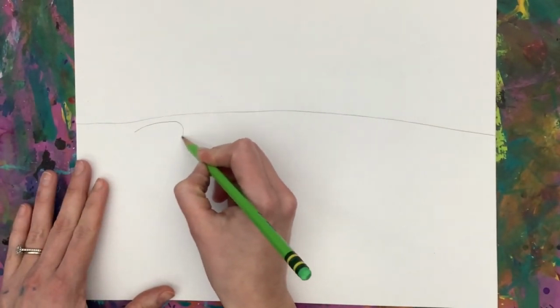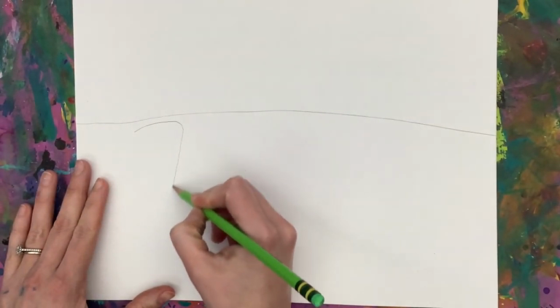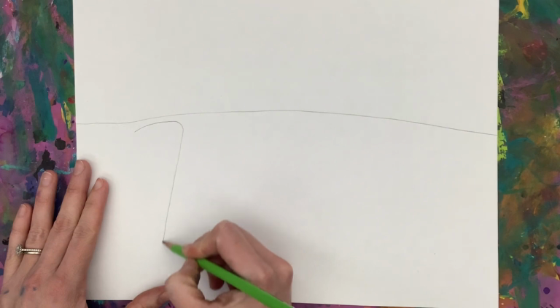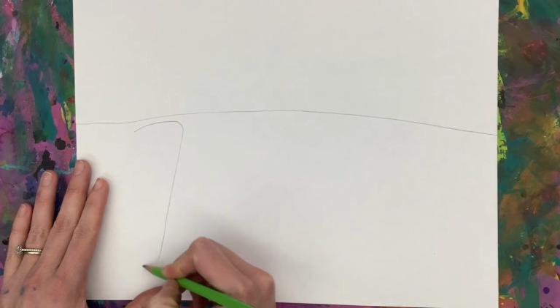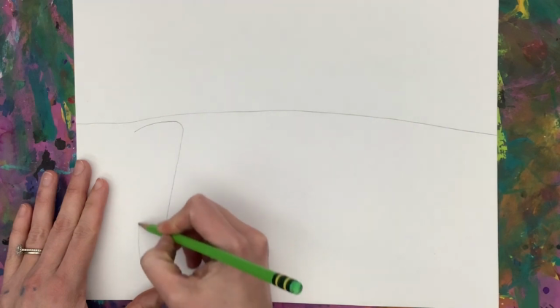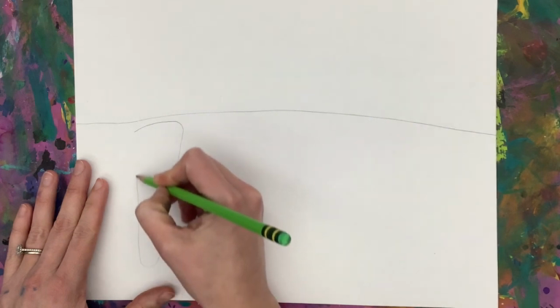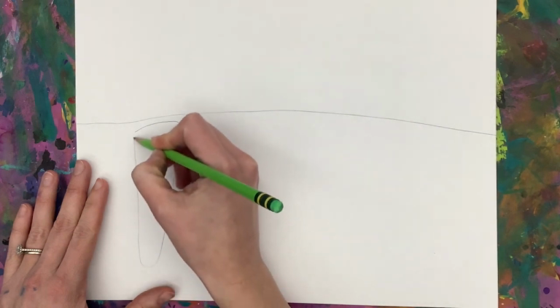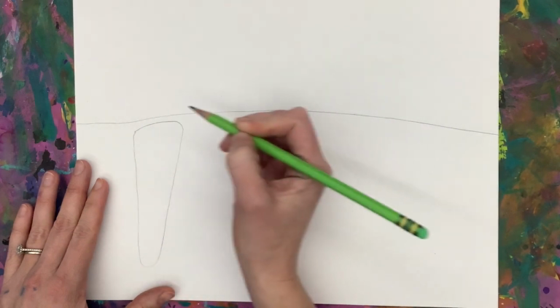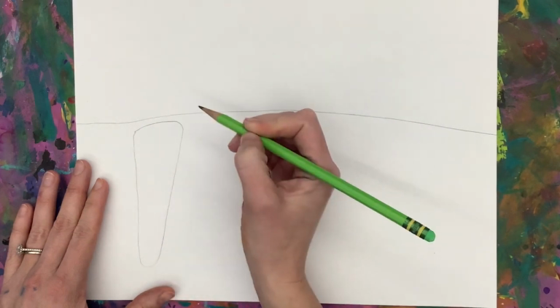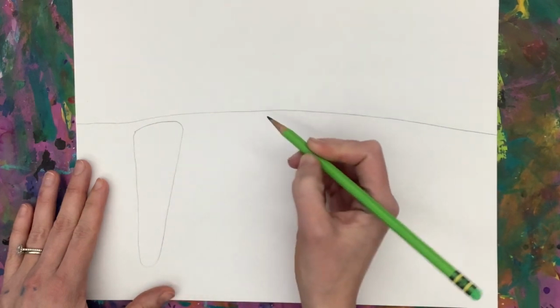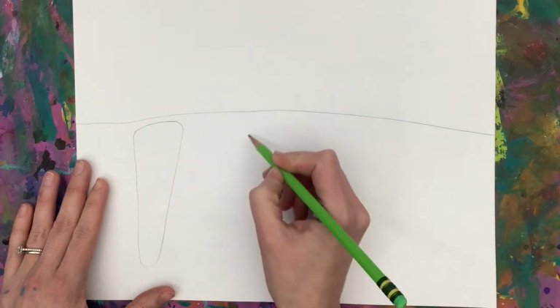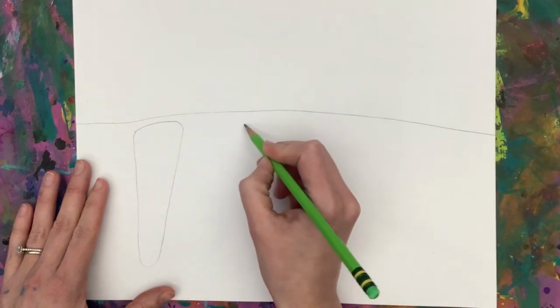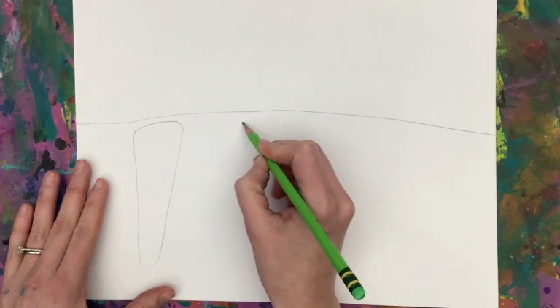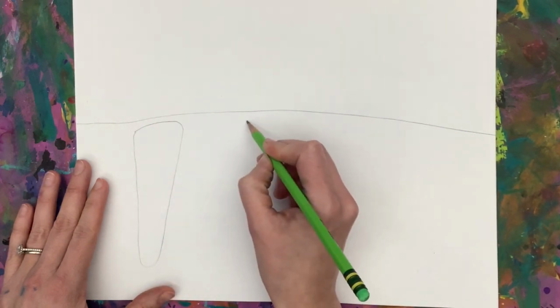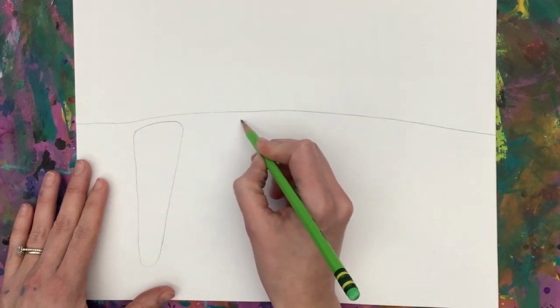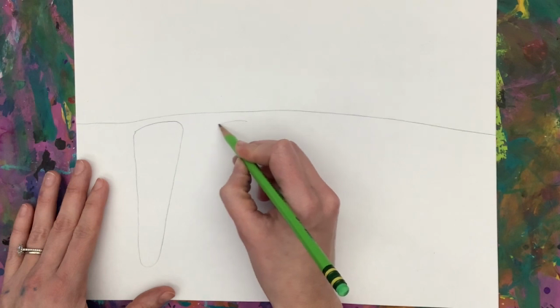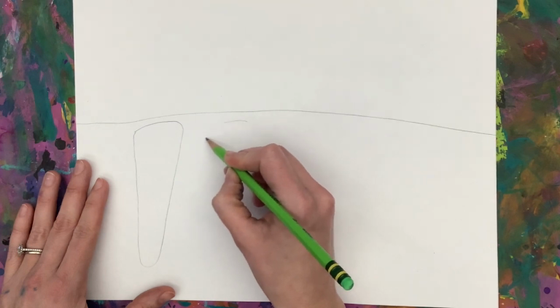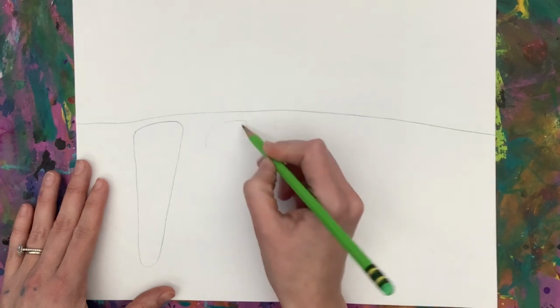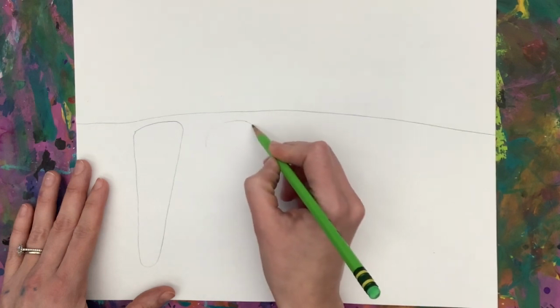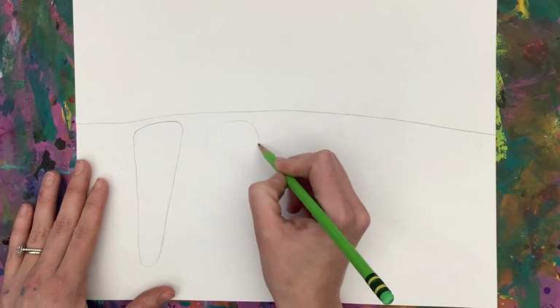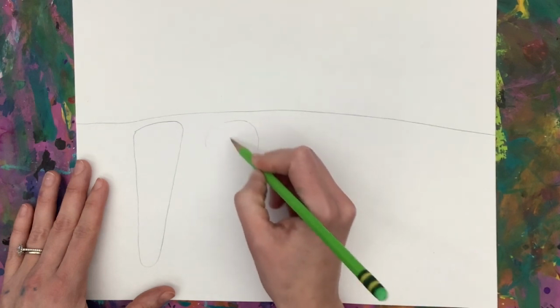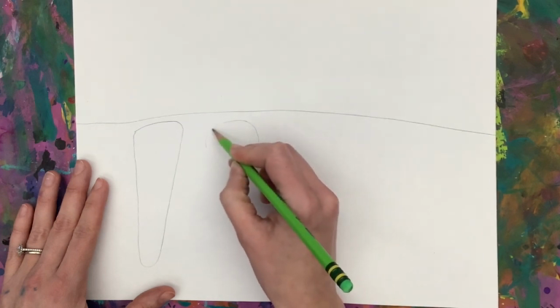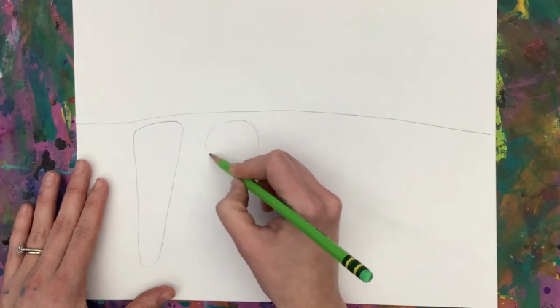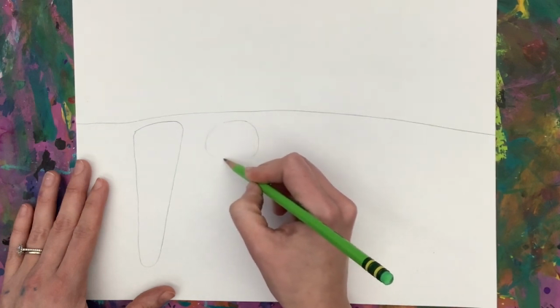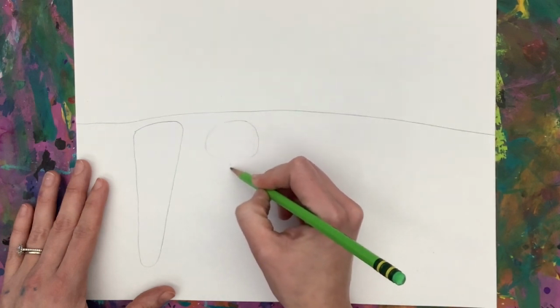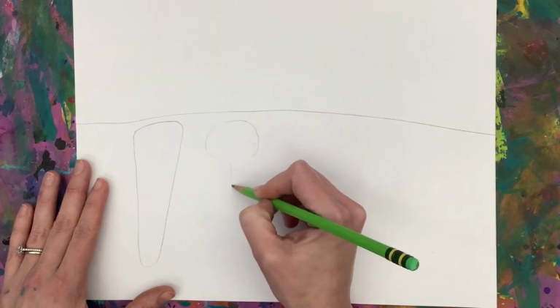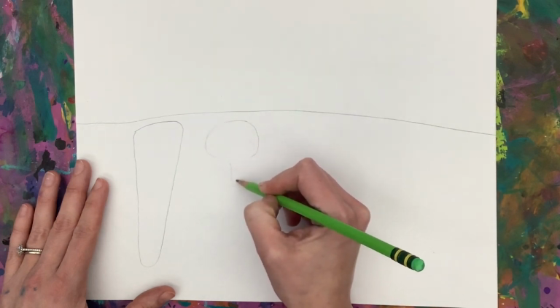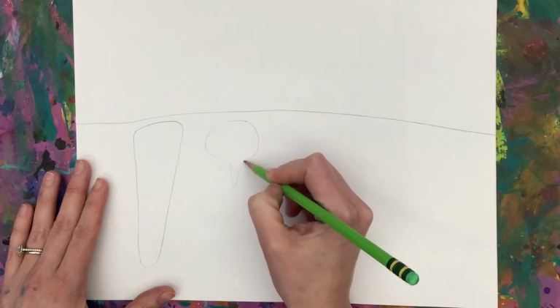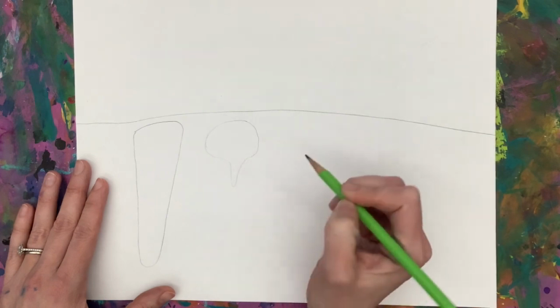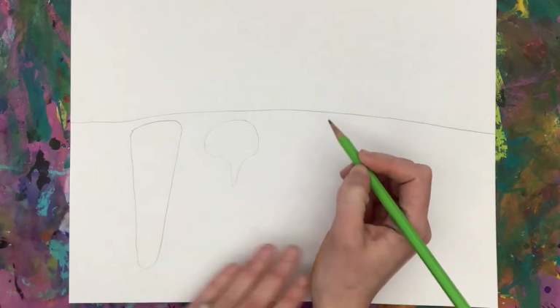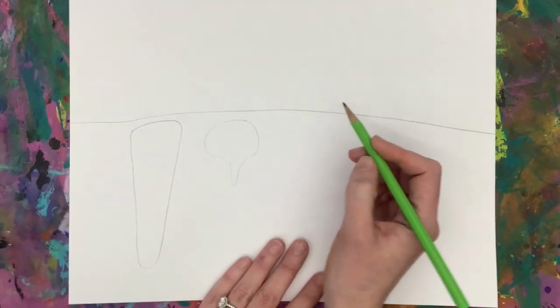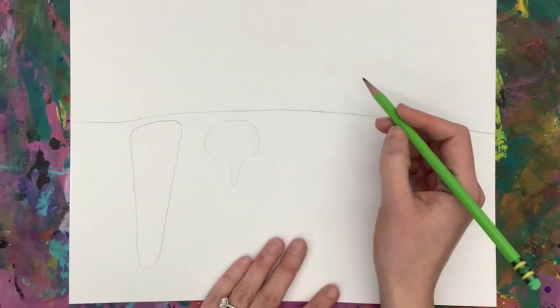You can draw any root vegetable you would like. You can have all the same vegetables, or you can draw different vegetables. You want about four or five vegetables drawn.